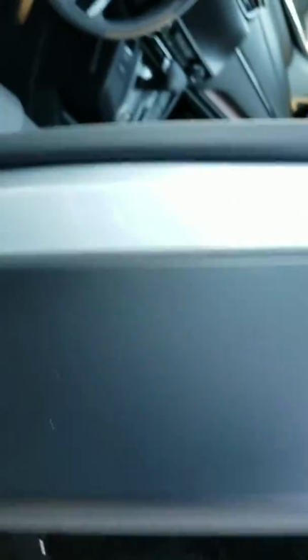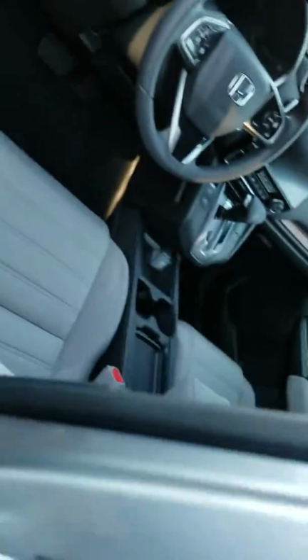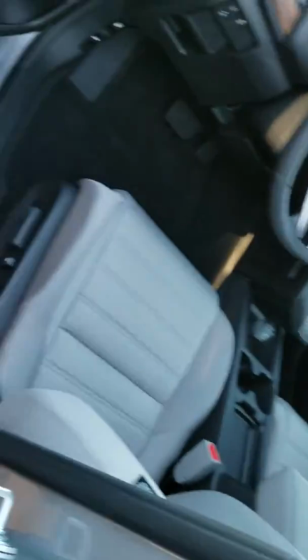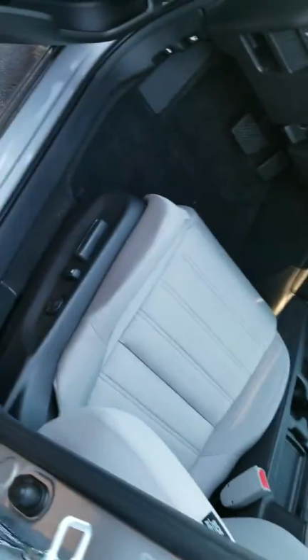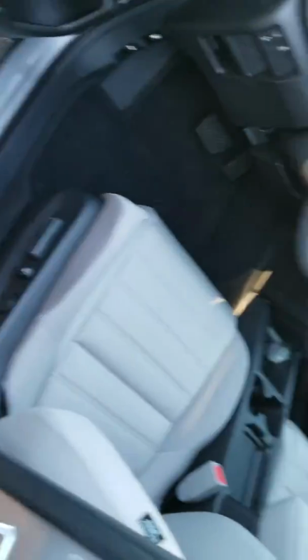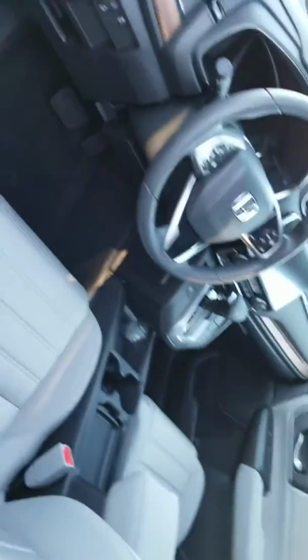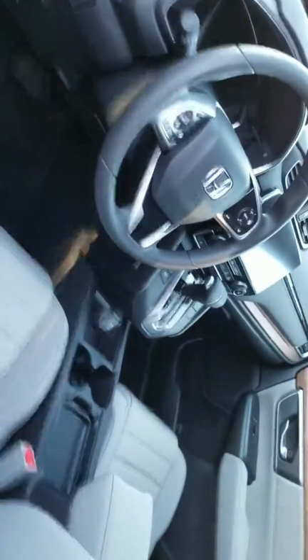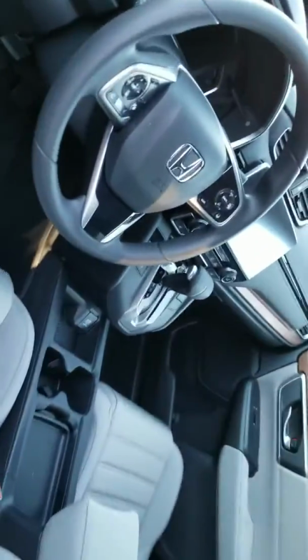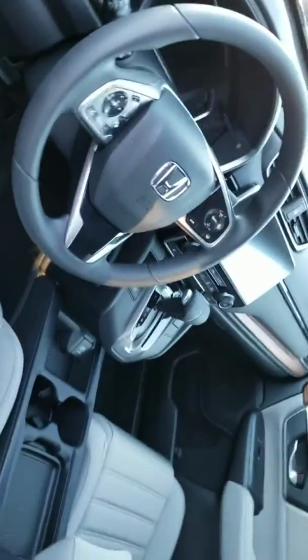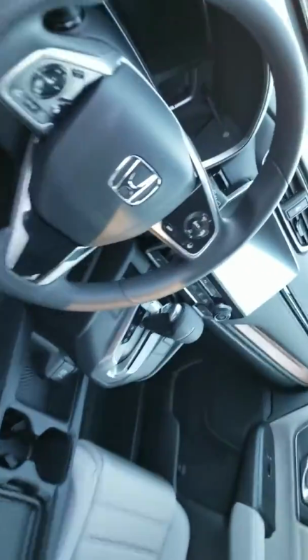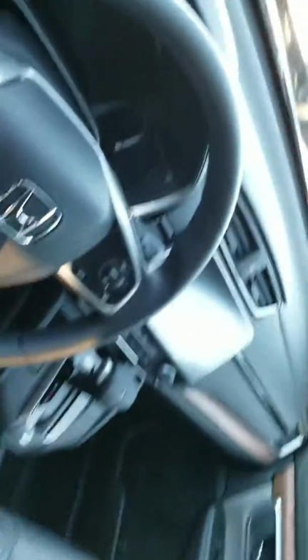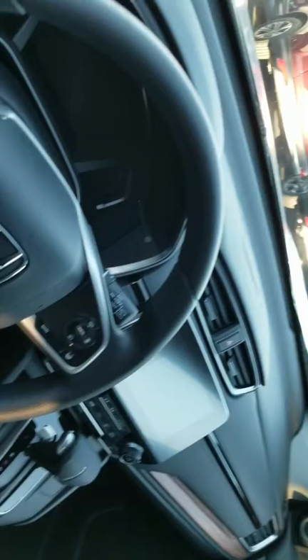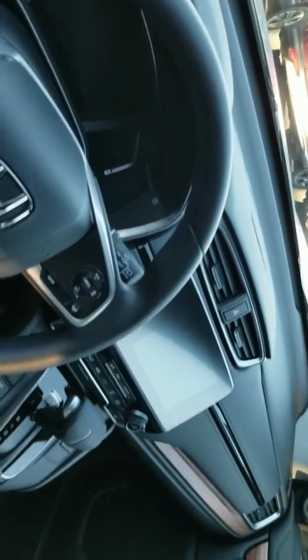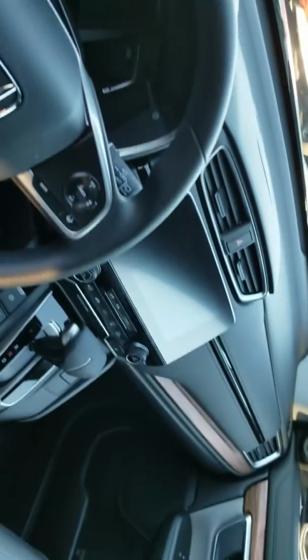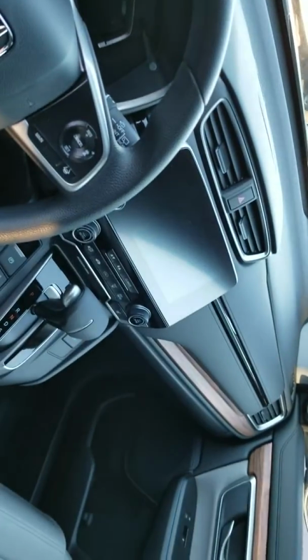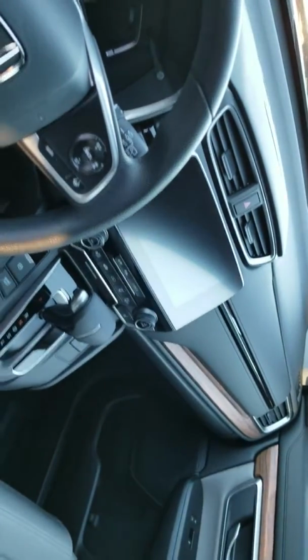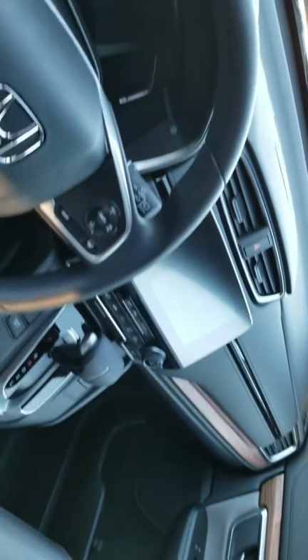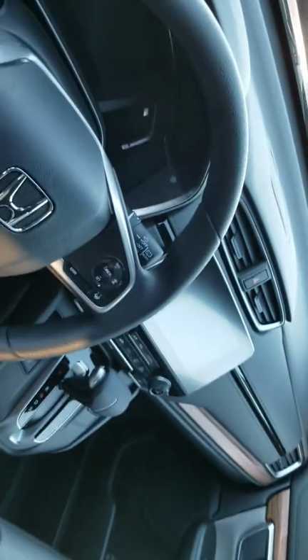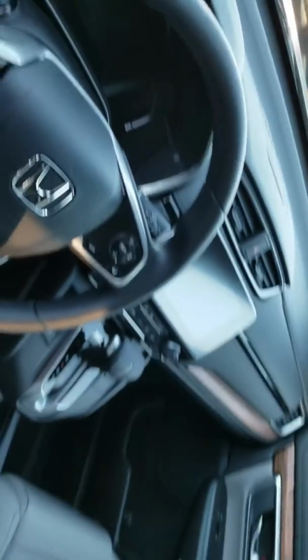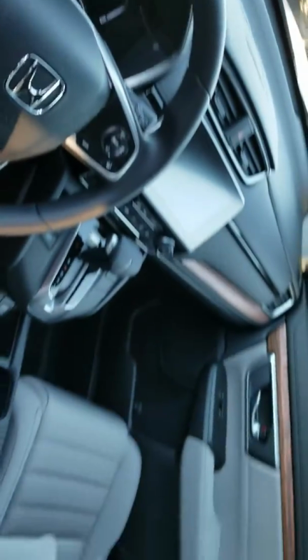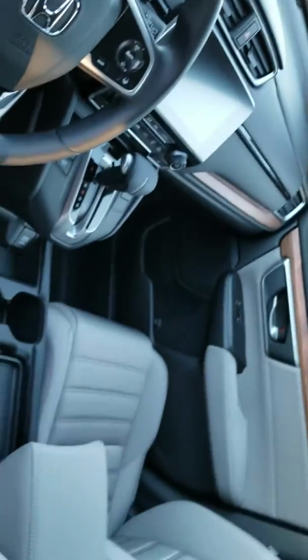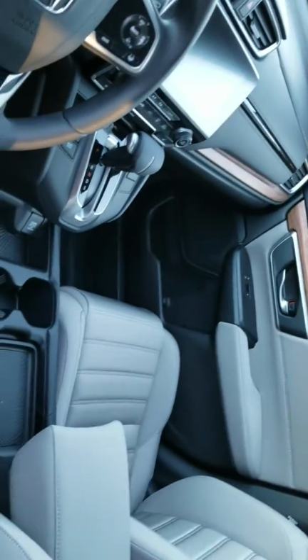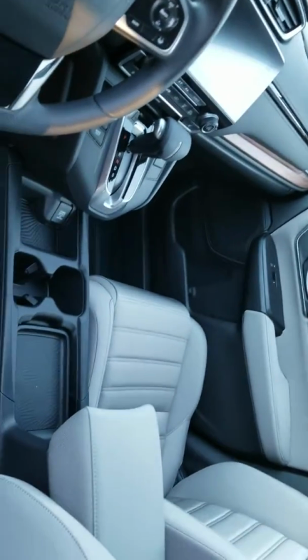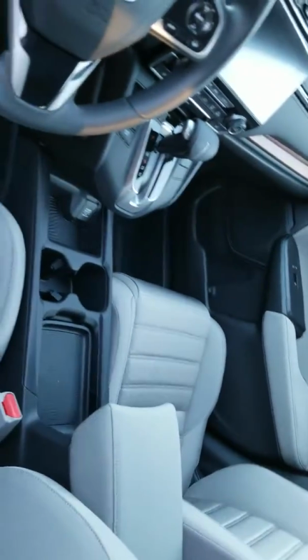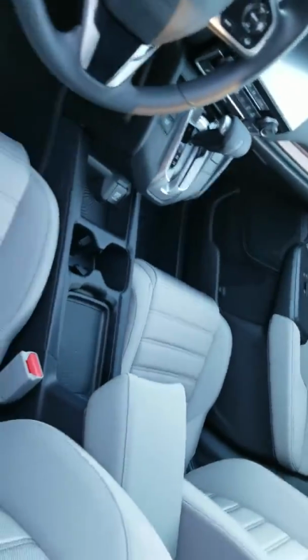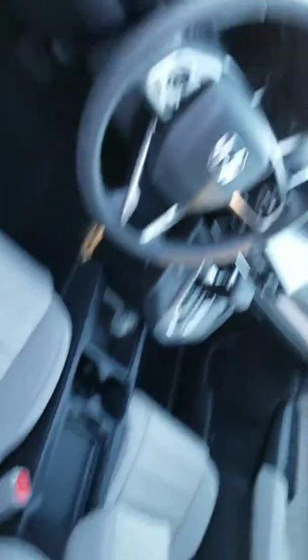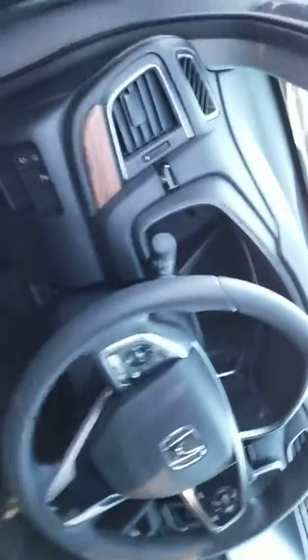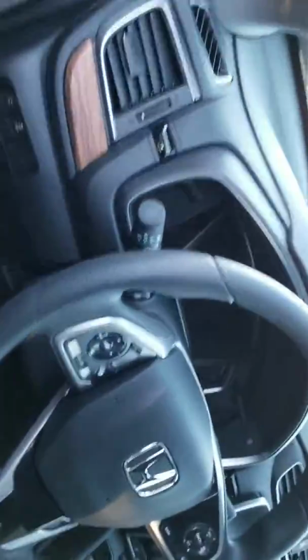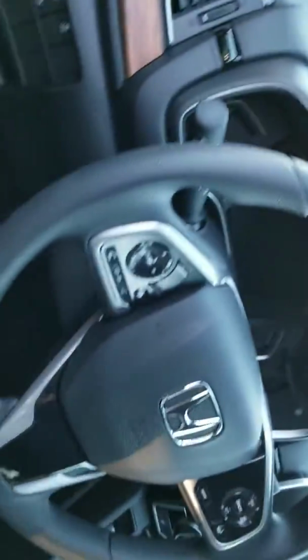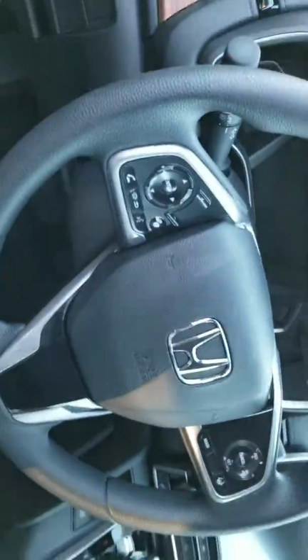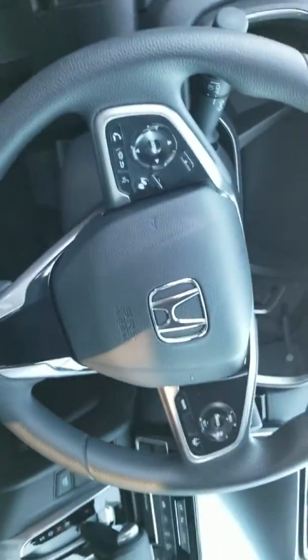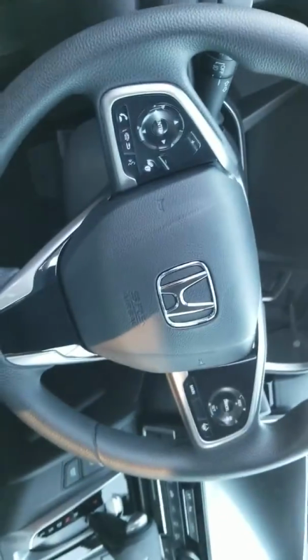Inside, you have power seats and heated seats, a large touchscreen audio system, and the ability for Android Auto and Apple CarPlay. All your controls are right there at your fingertips.